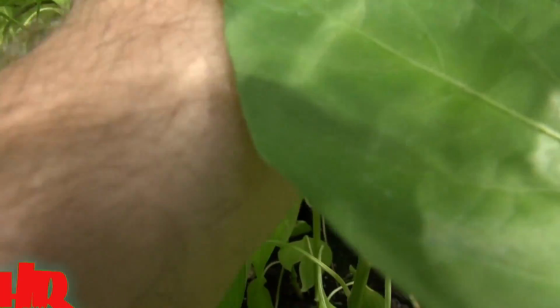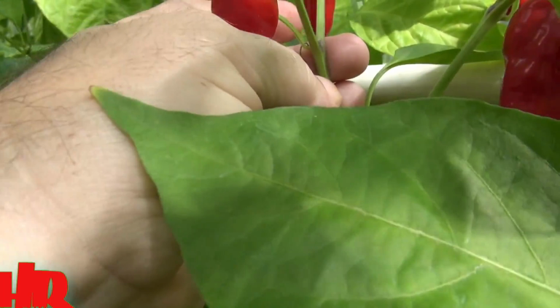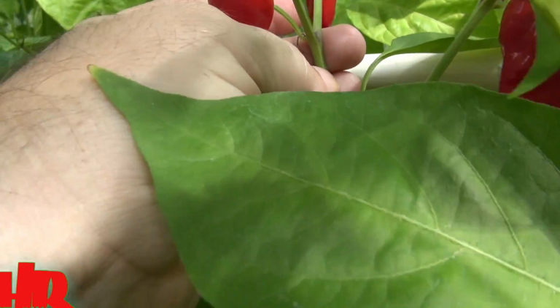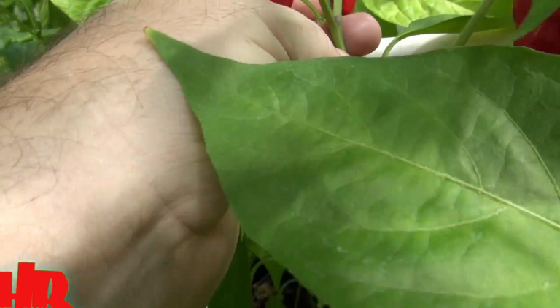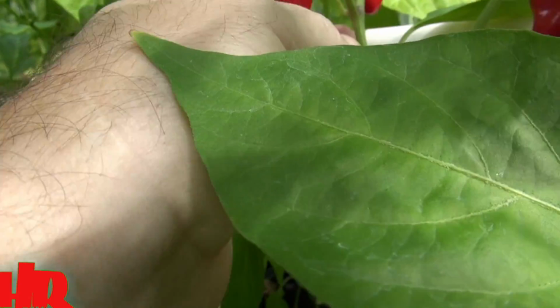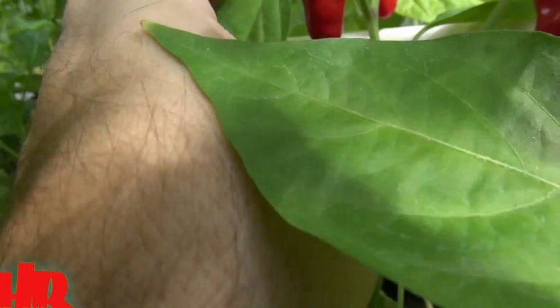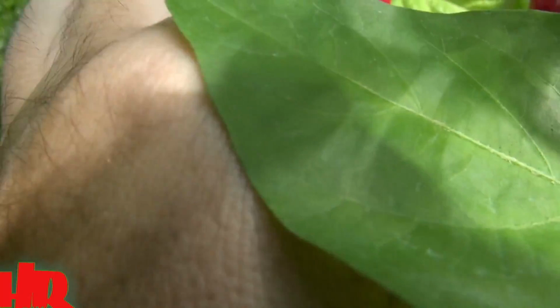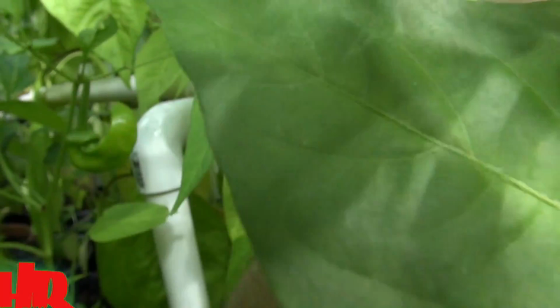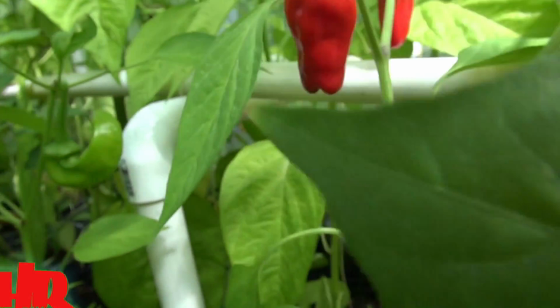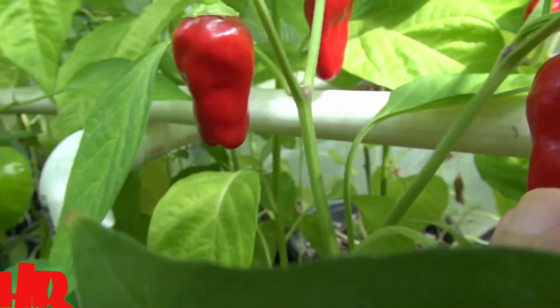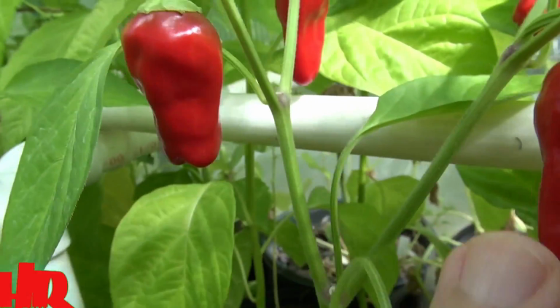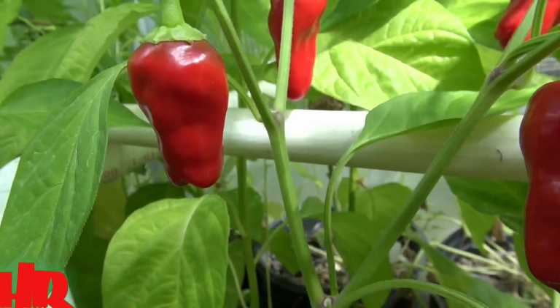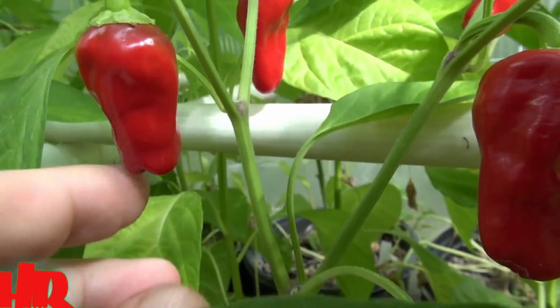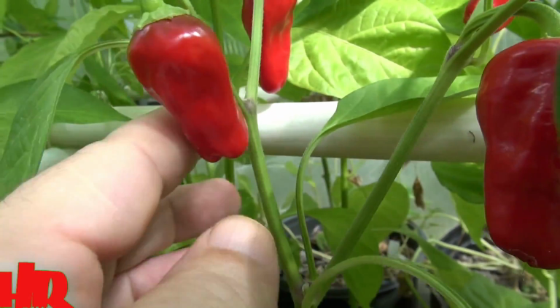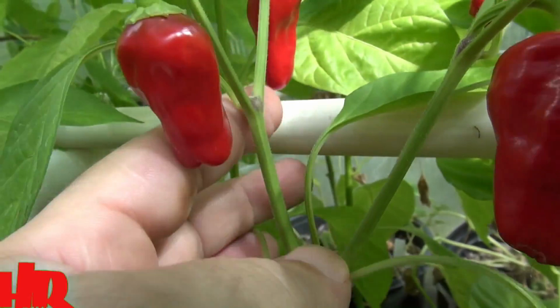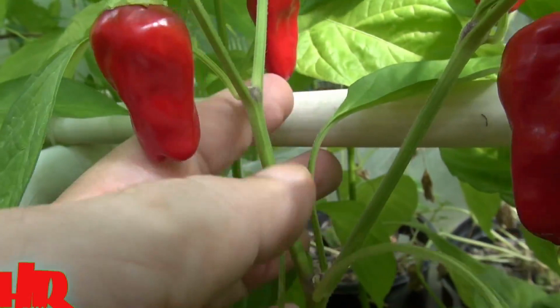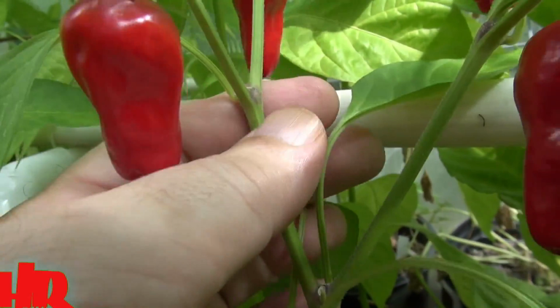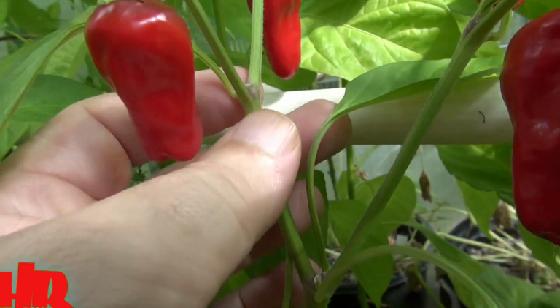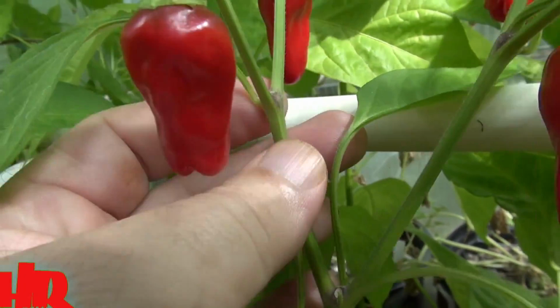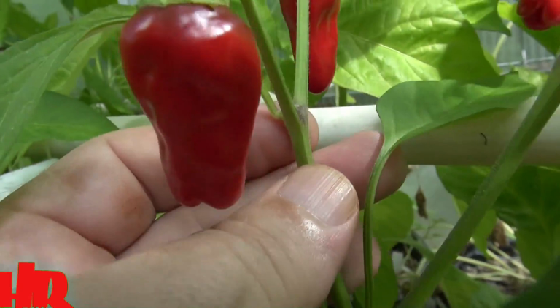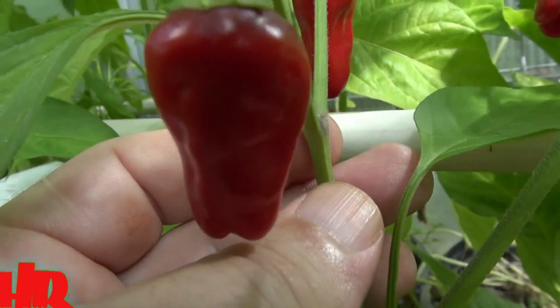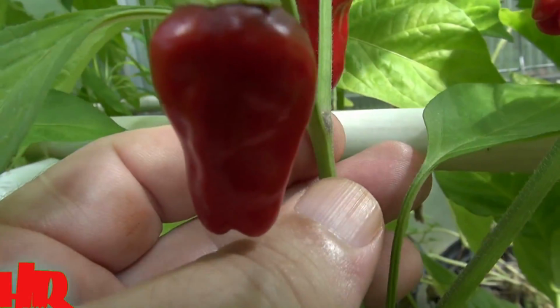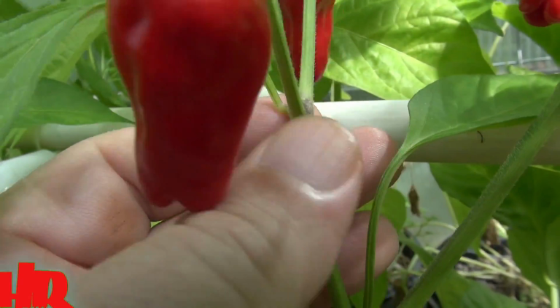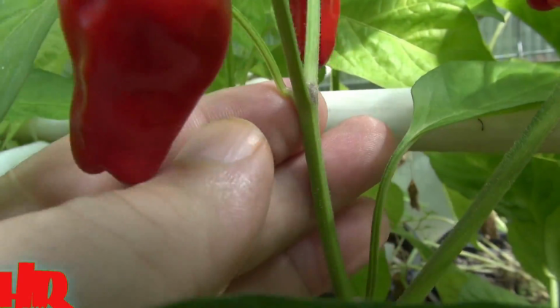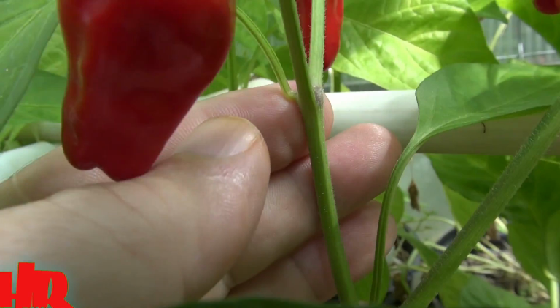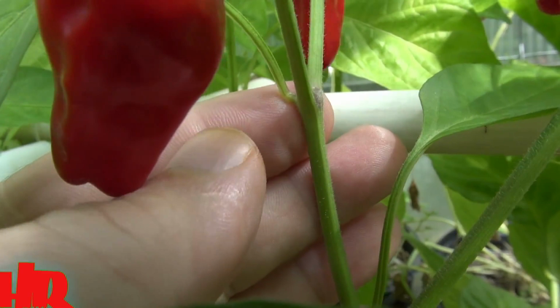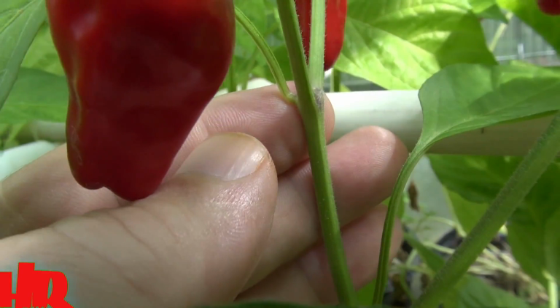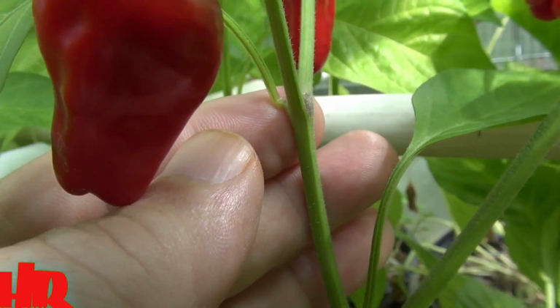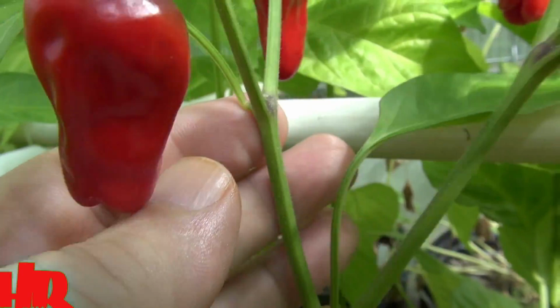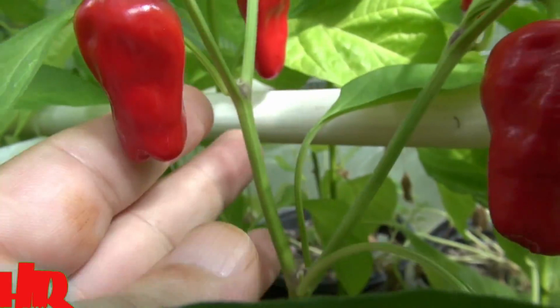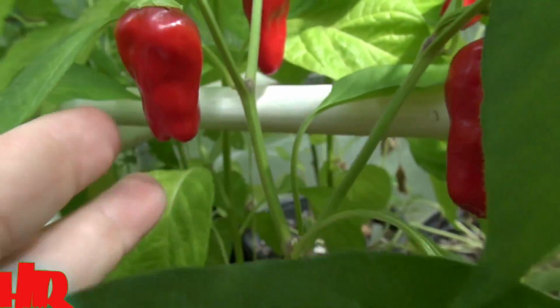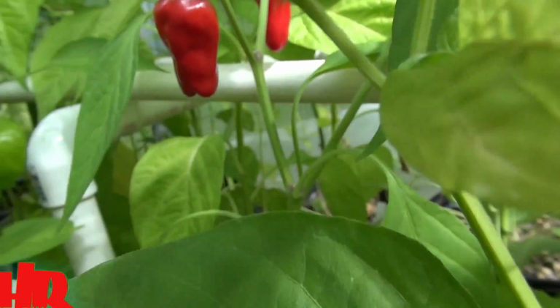There is no purpling in the stem, but just at the node — a little bit right there. I believe you can see that — a little purpling there.